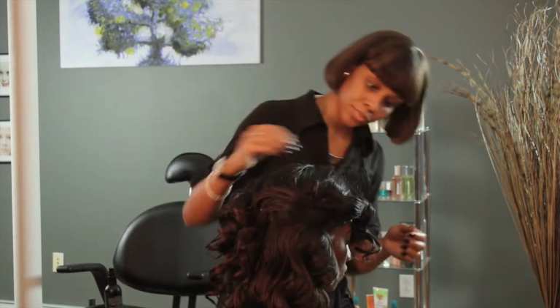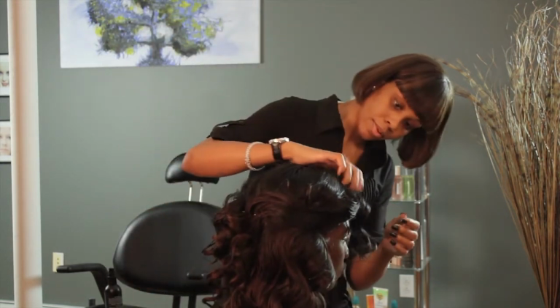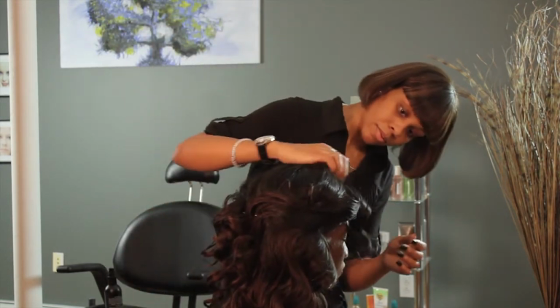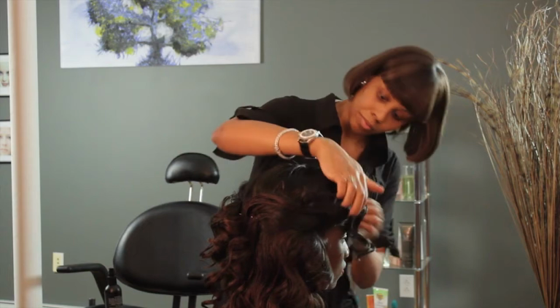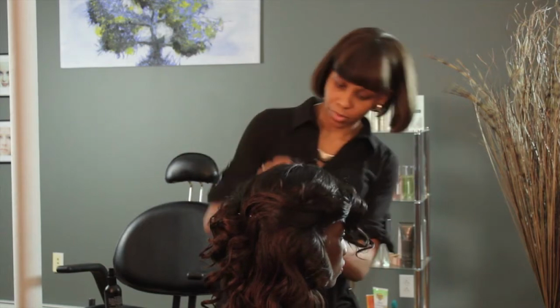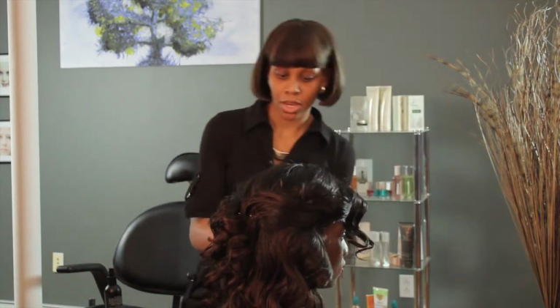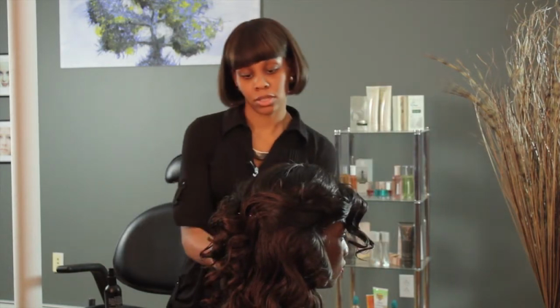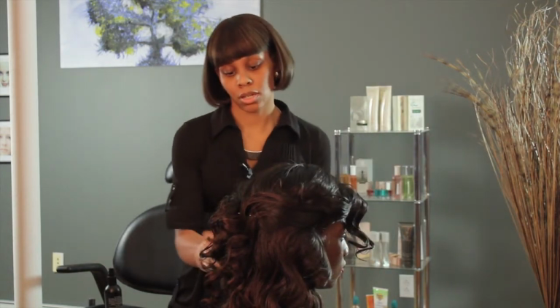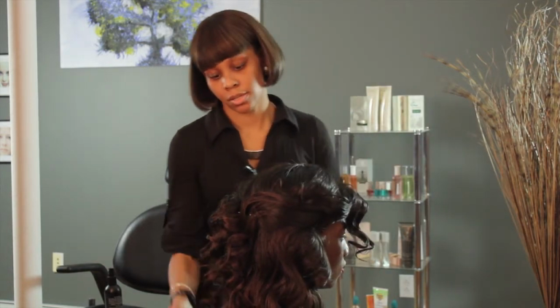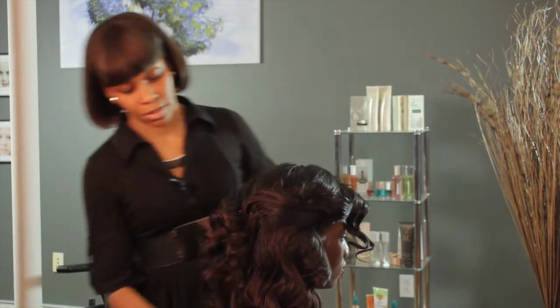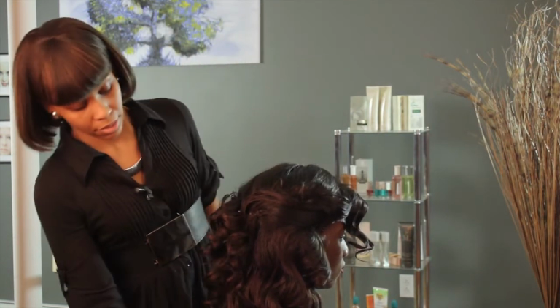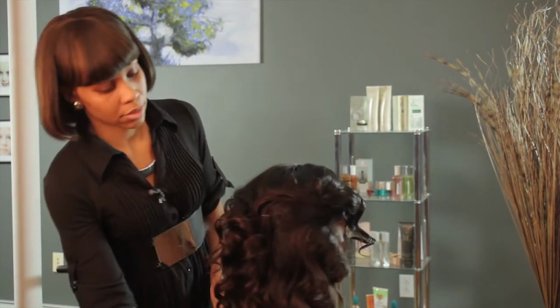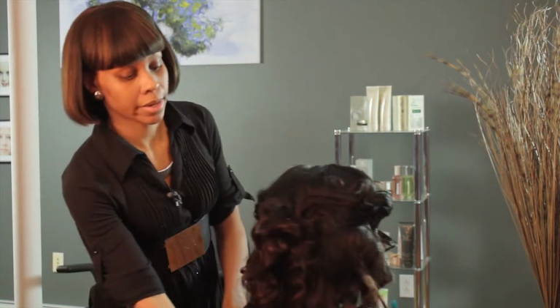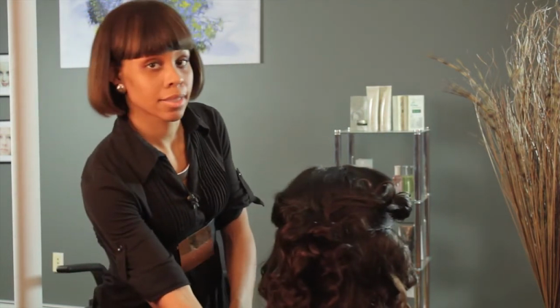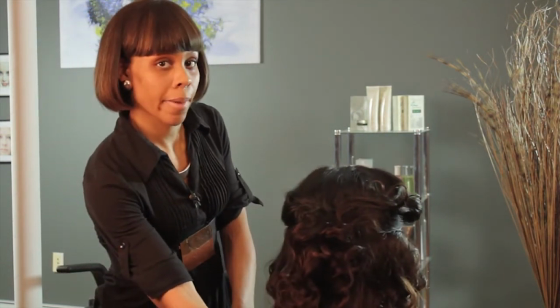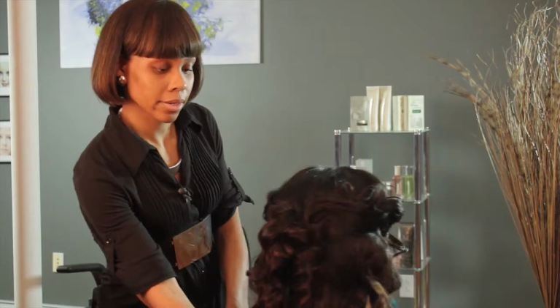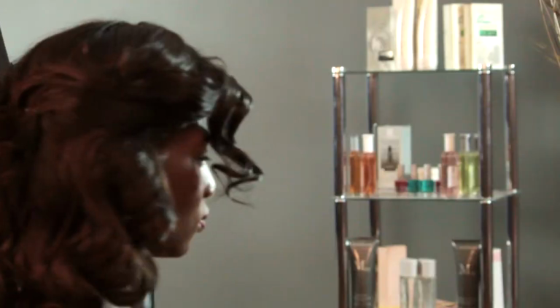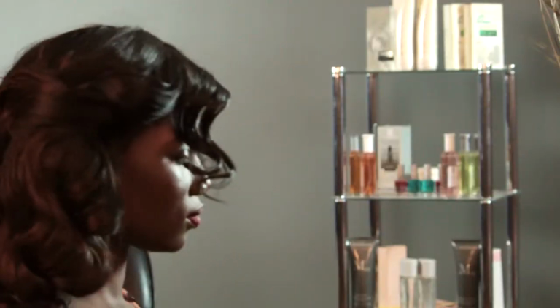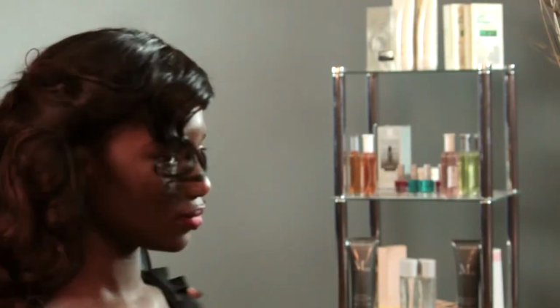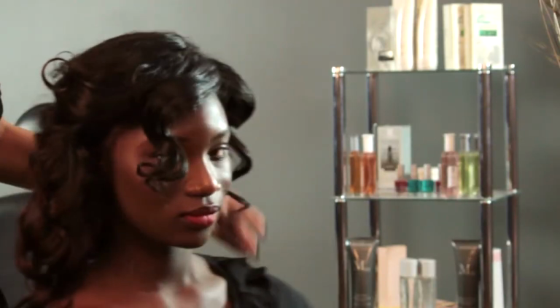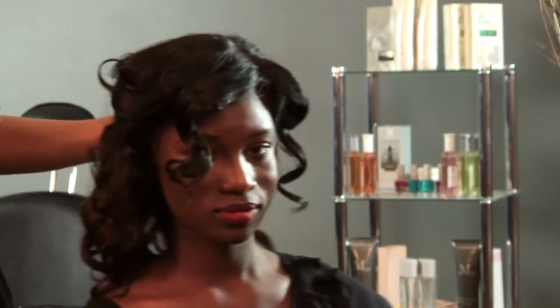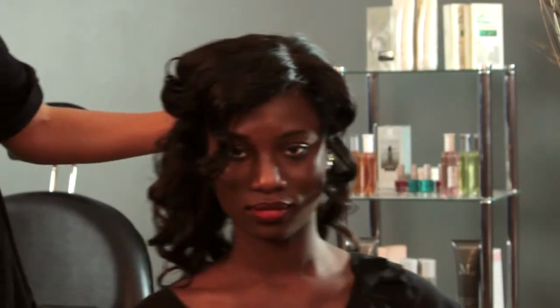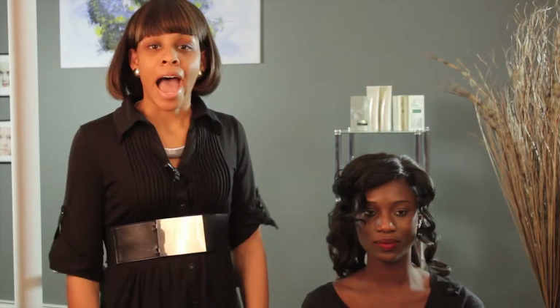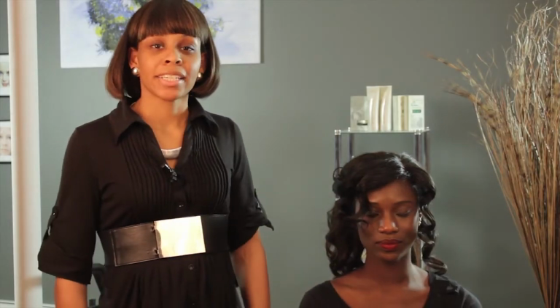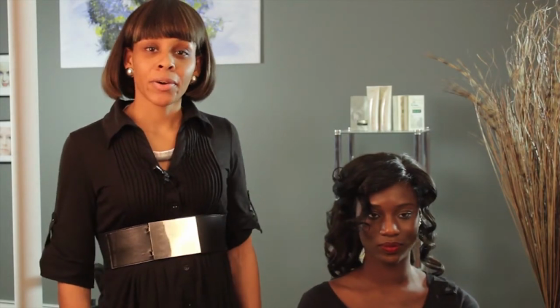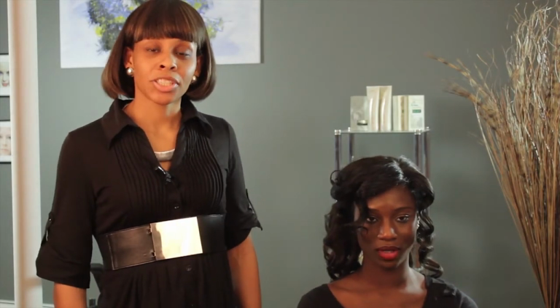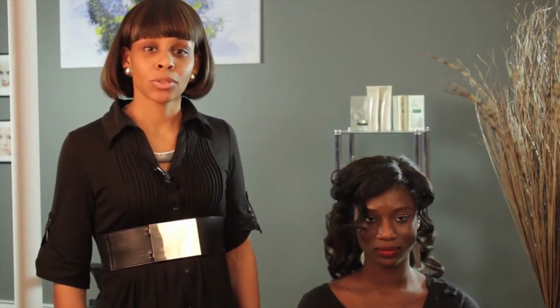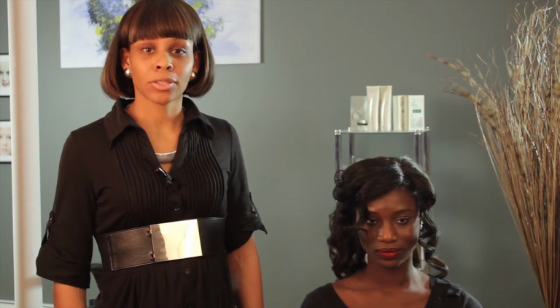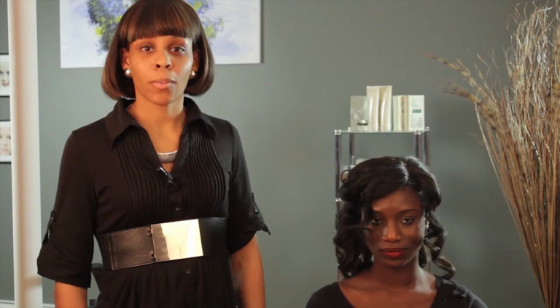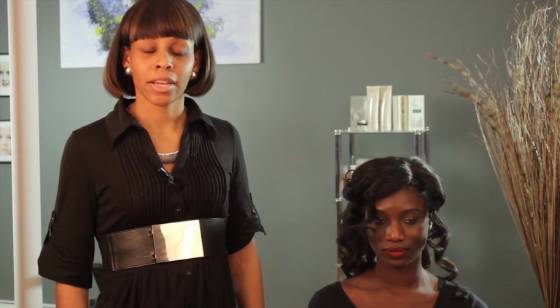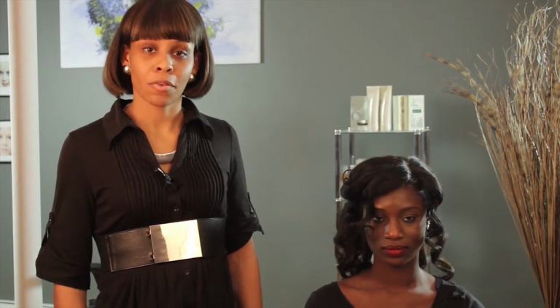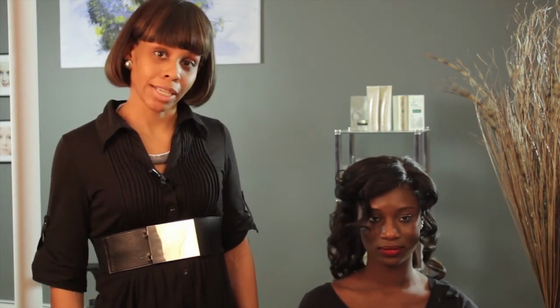It should look something like this in the back. I'm Chantel and I just showed you how to do a wedding hairstyle for teens.